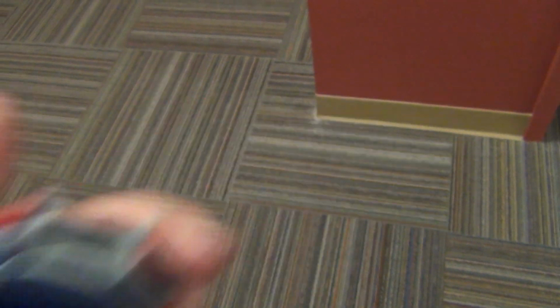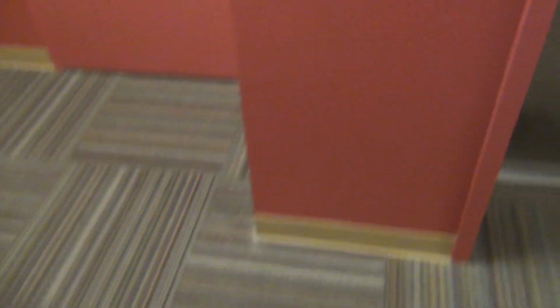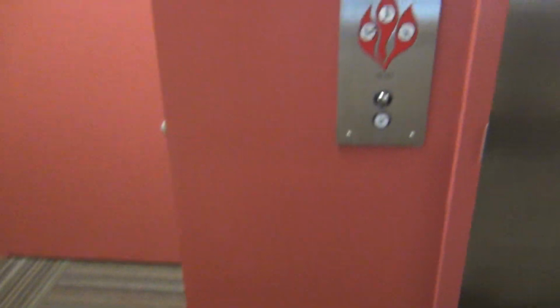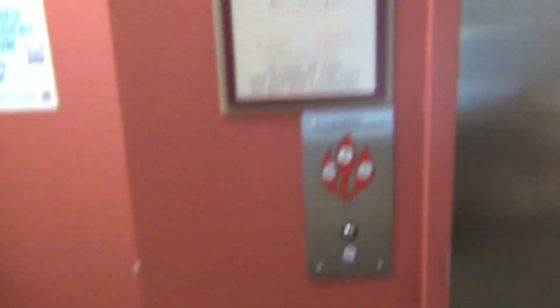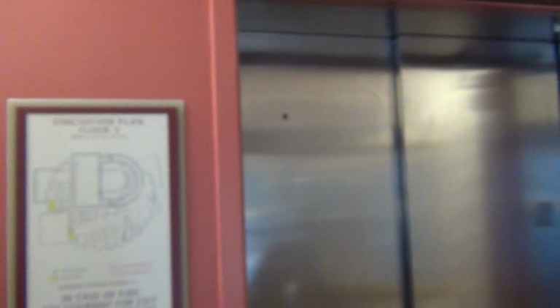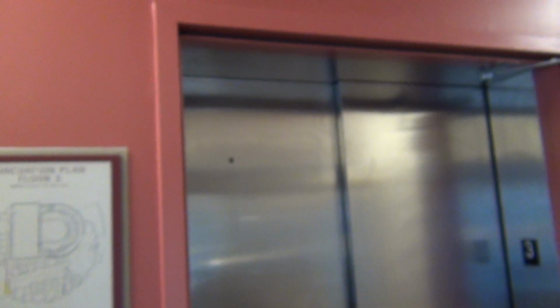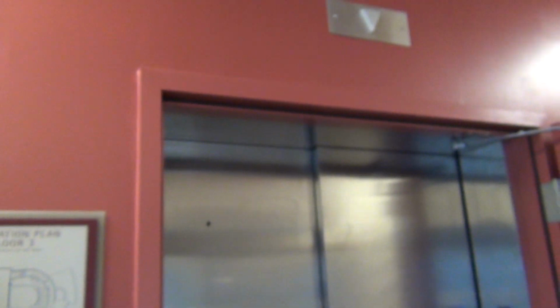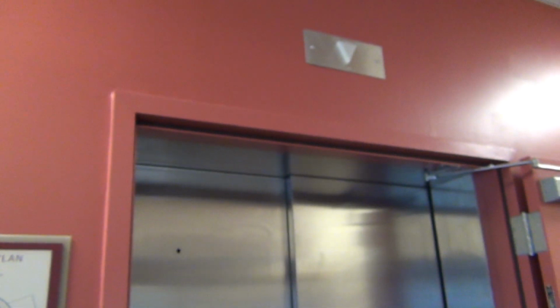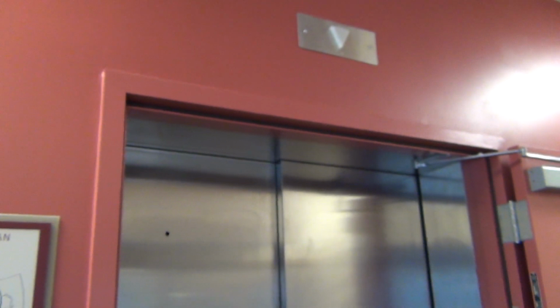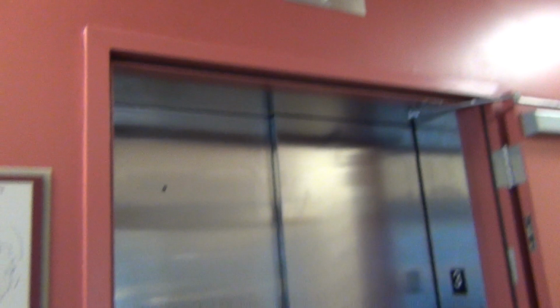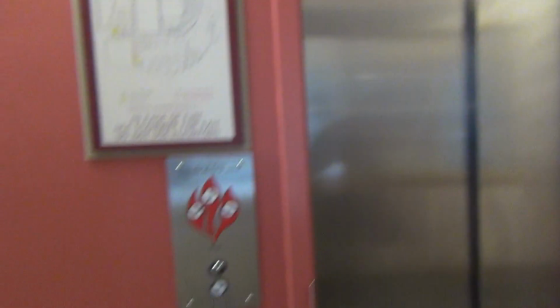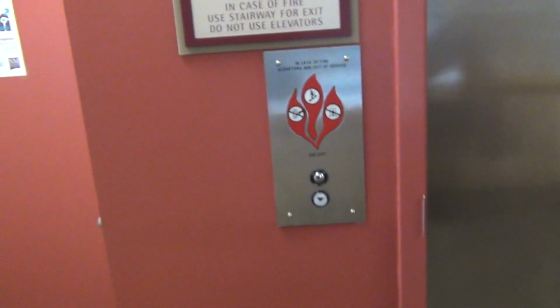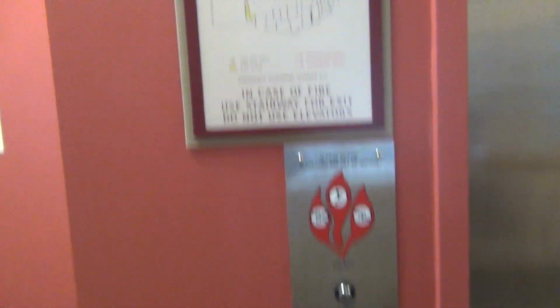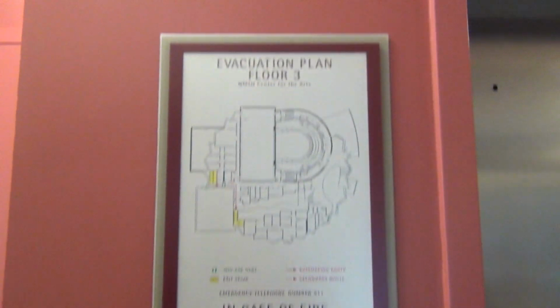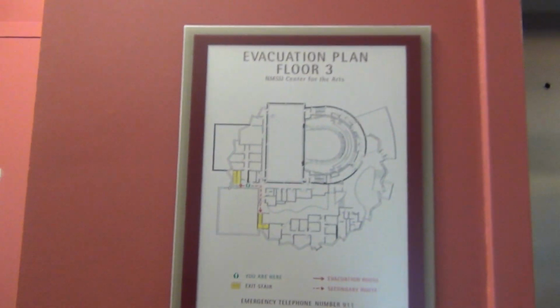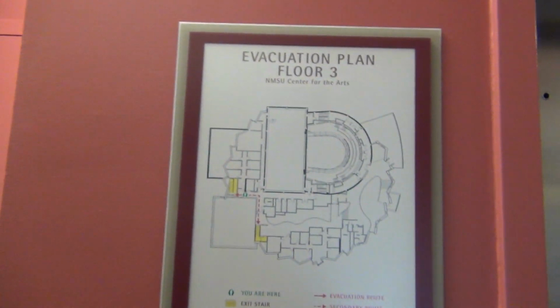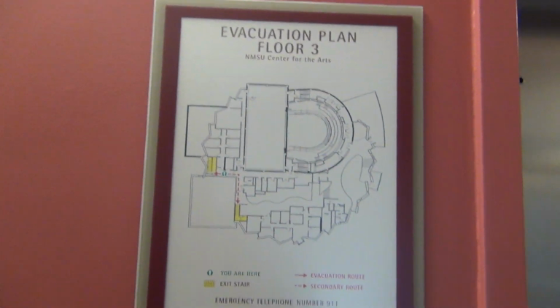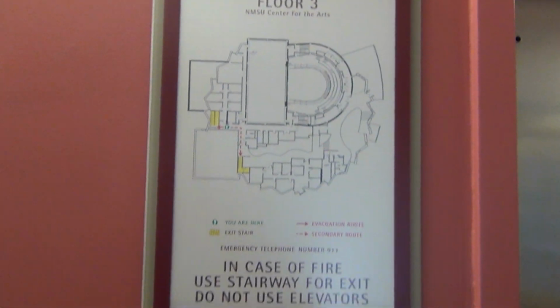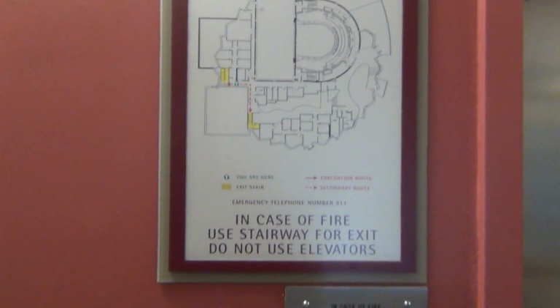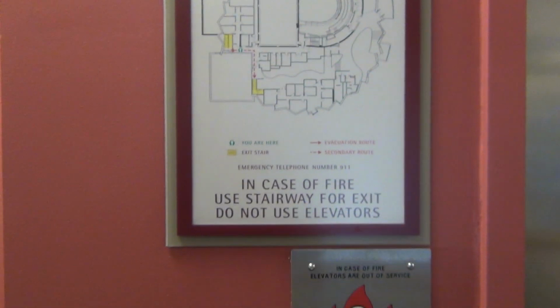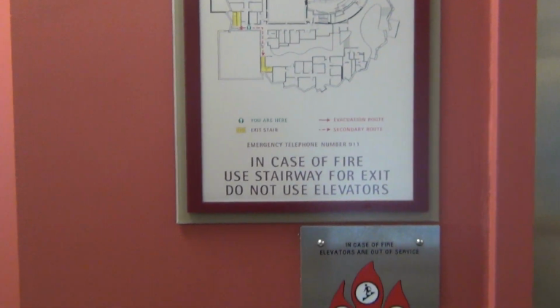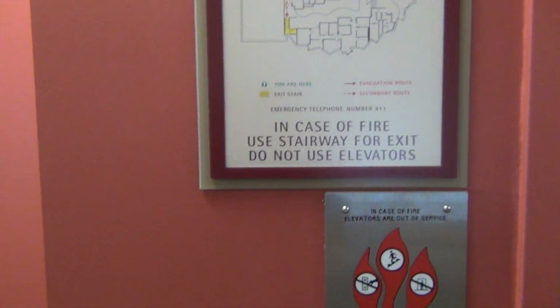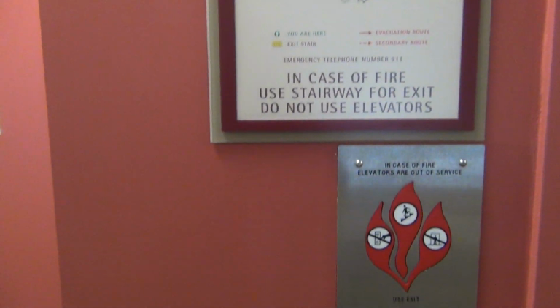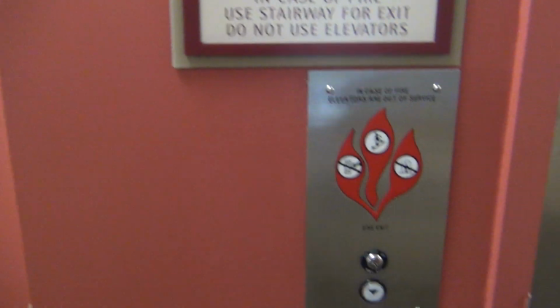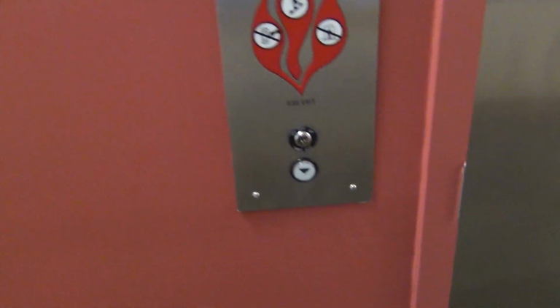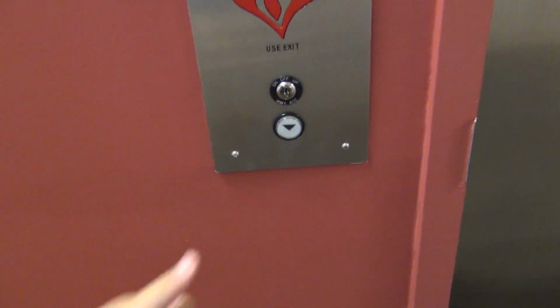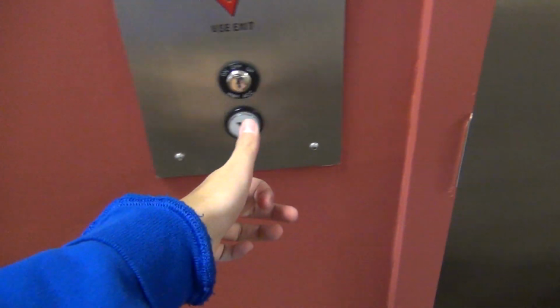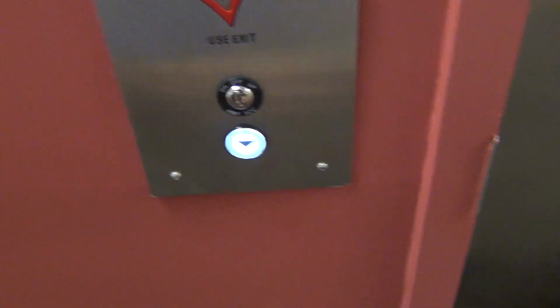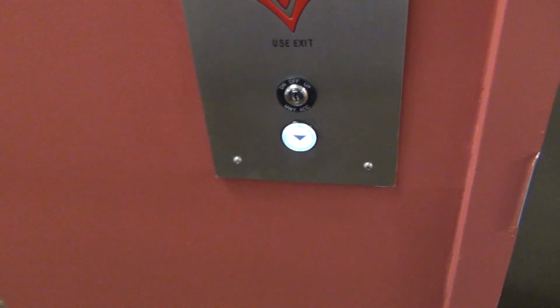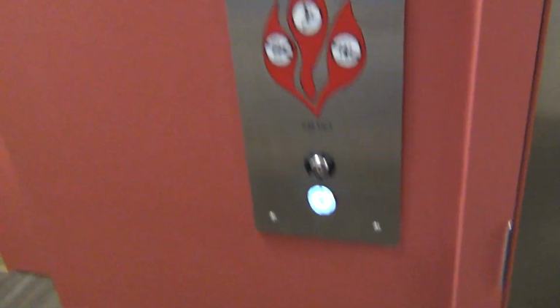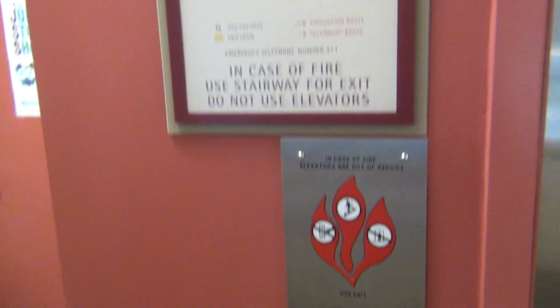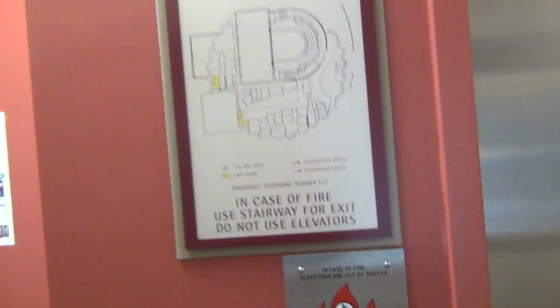So there's the time and date. Look at this — another ThyssenKrupp traditional, I think, hydraulic elevator here at the center of the Arts Building. New building at MSU. We'll call the elevator.